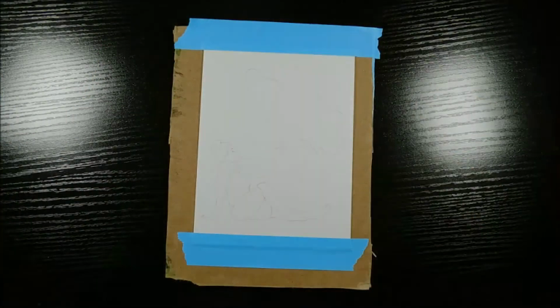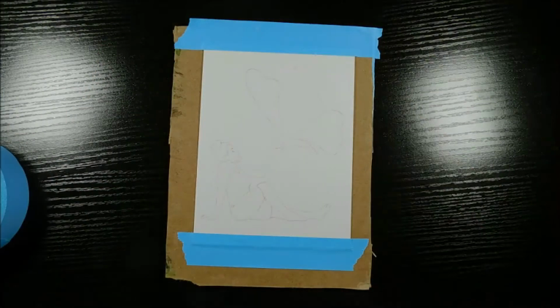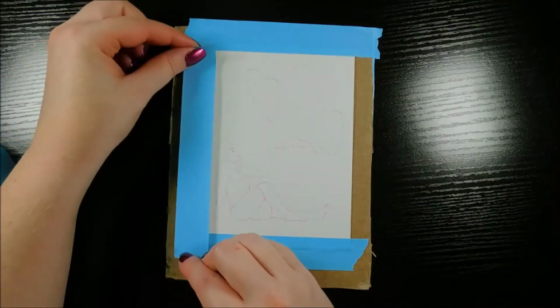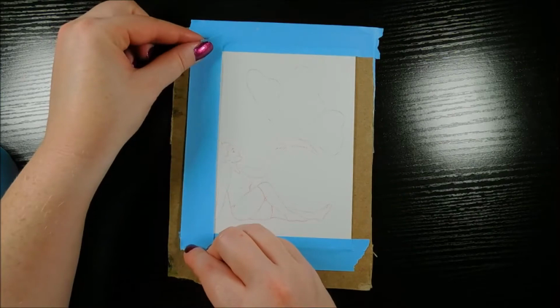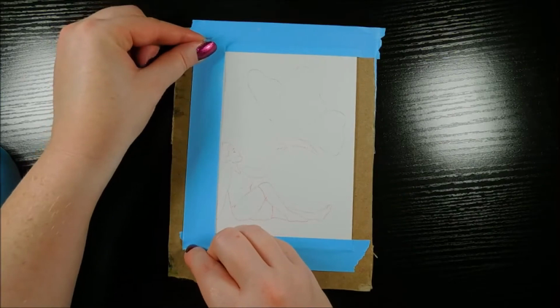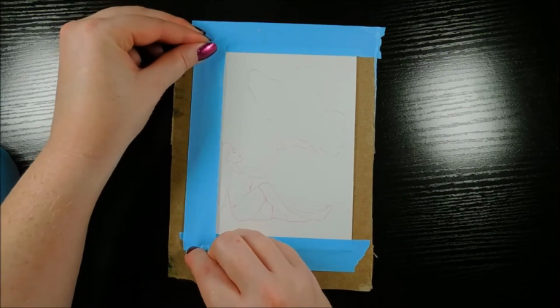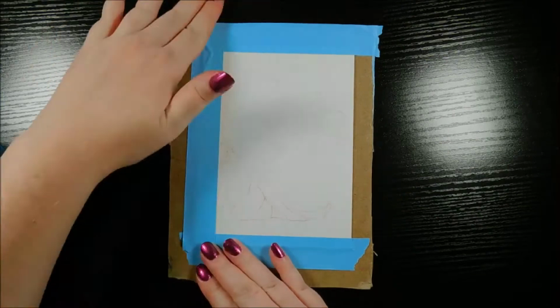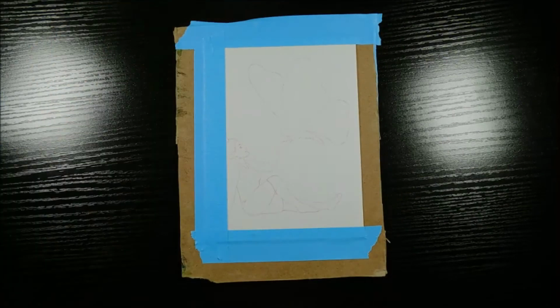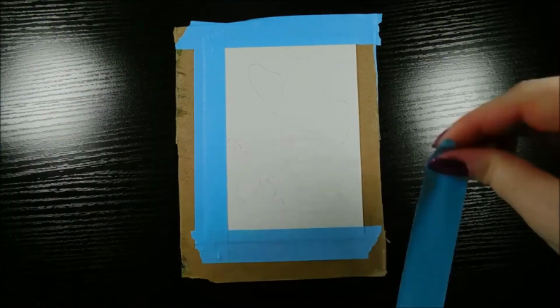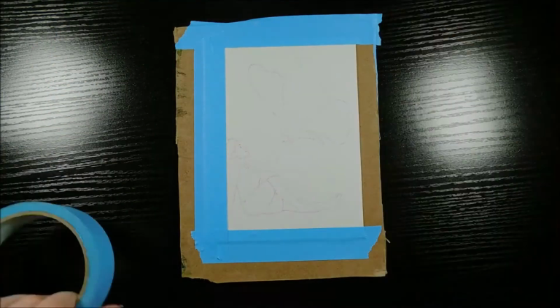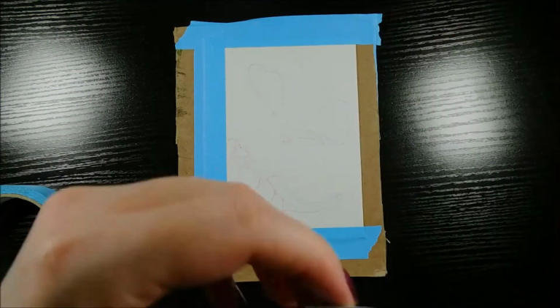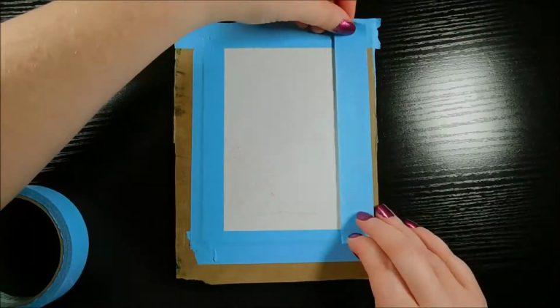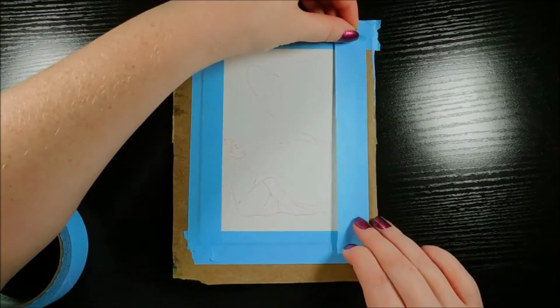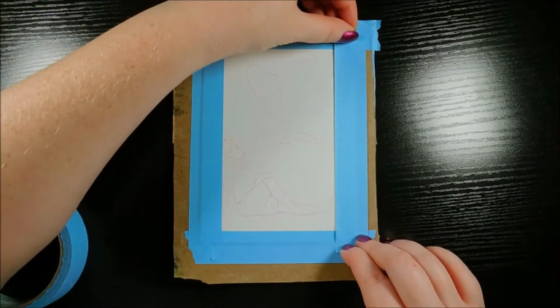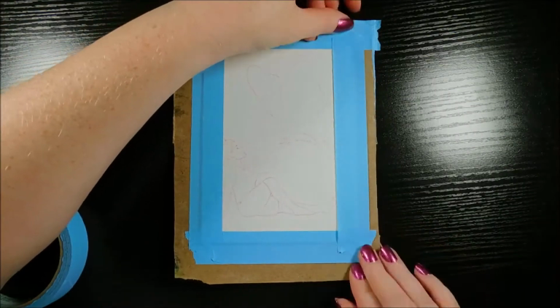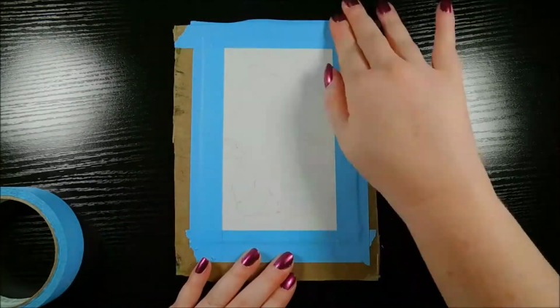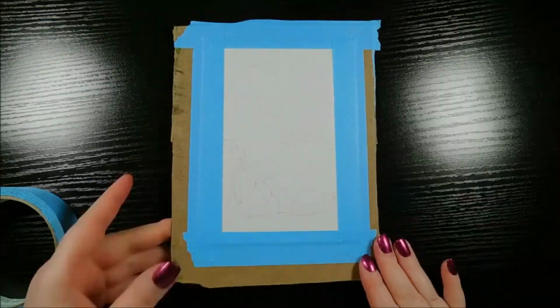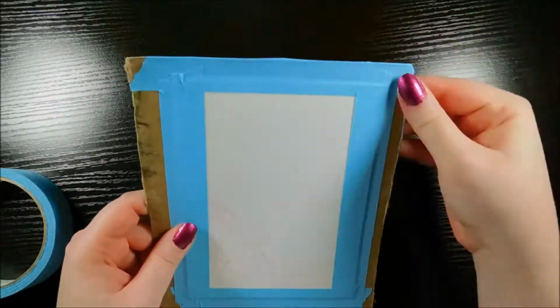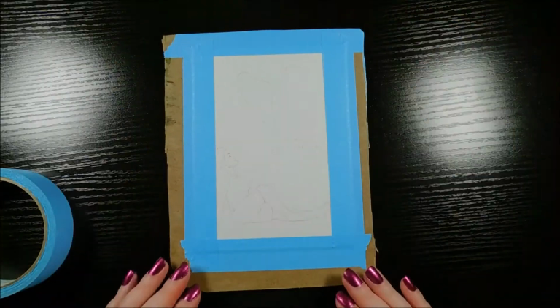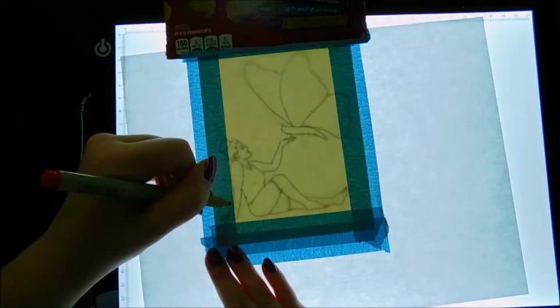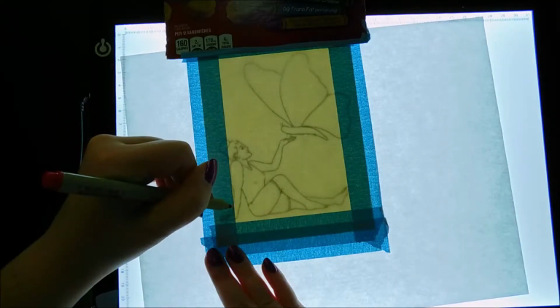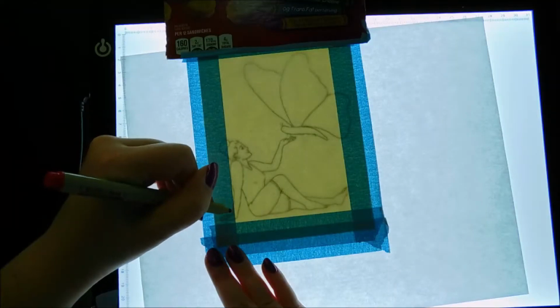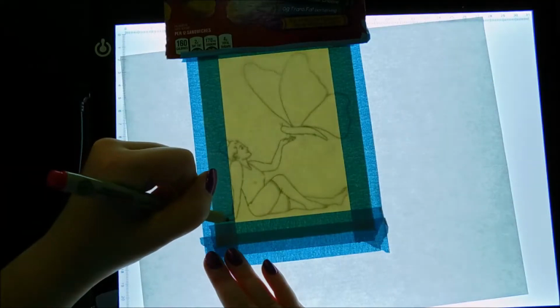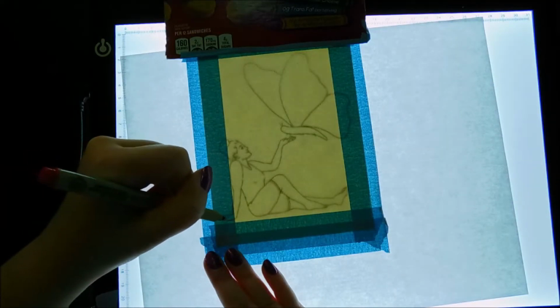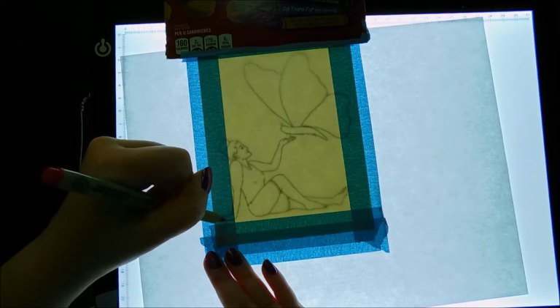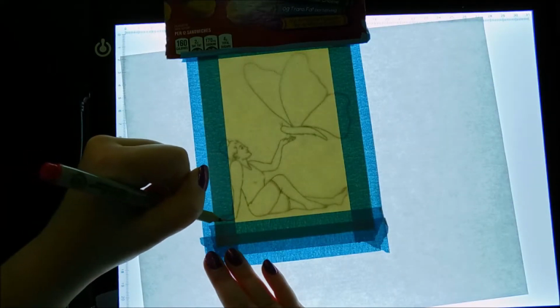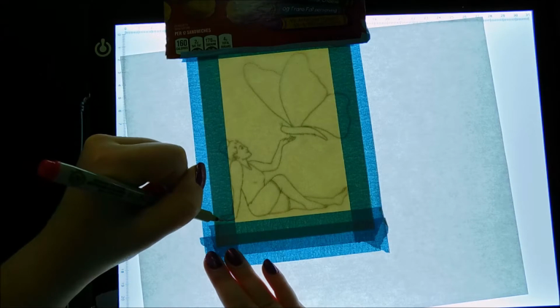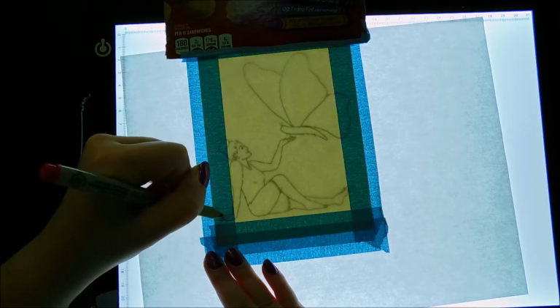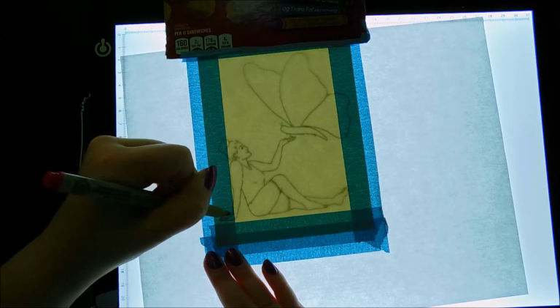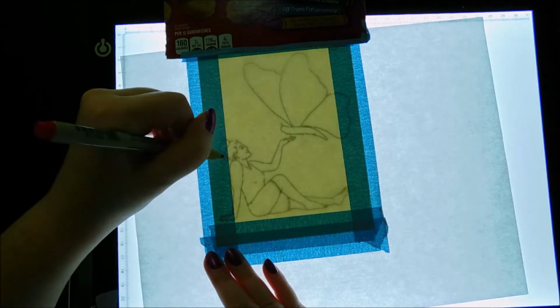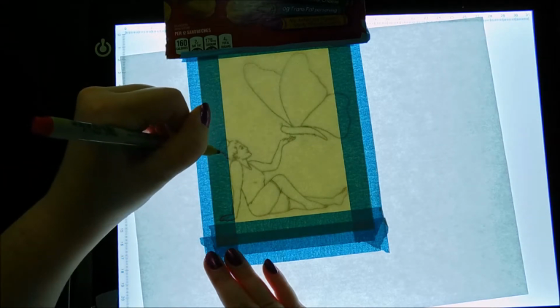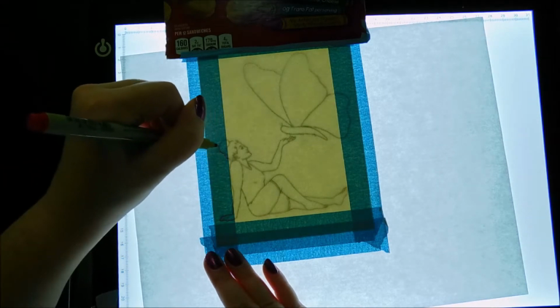Taping down watercolor paper is a must, but something I like to do from time to time is to have the subjects of my painting breaking the border of the tape, just to give it more of an interesting look. Here I'm using a light box so I can mark the lines from my drawing to cut out of the tape border.